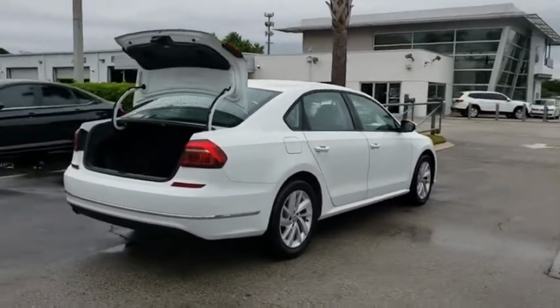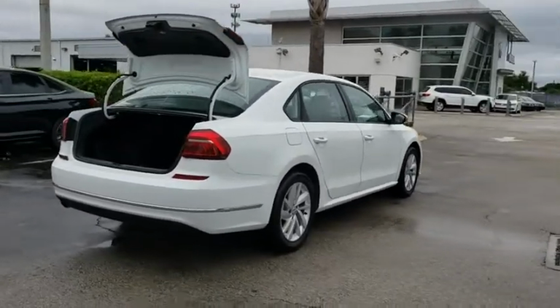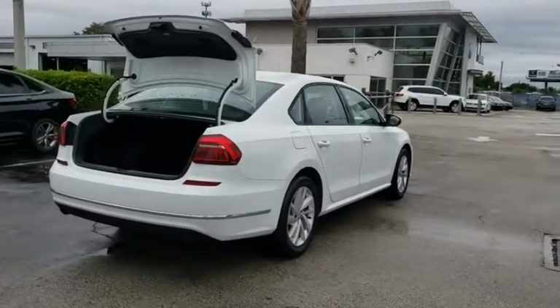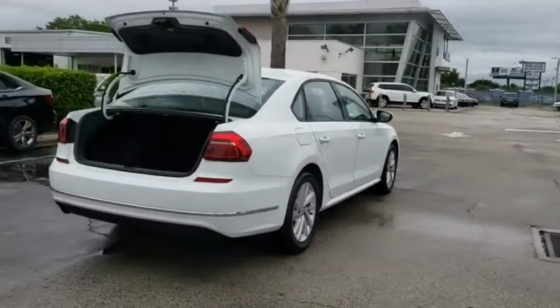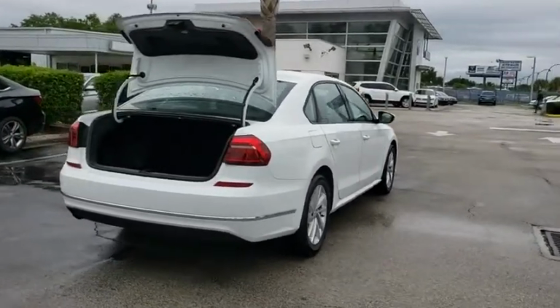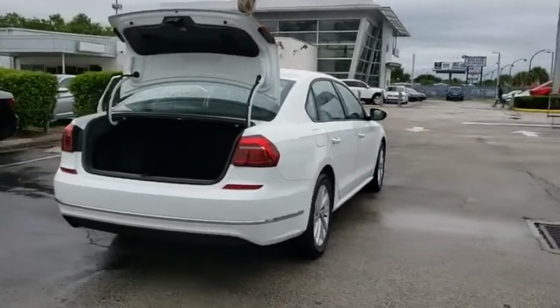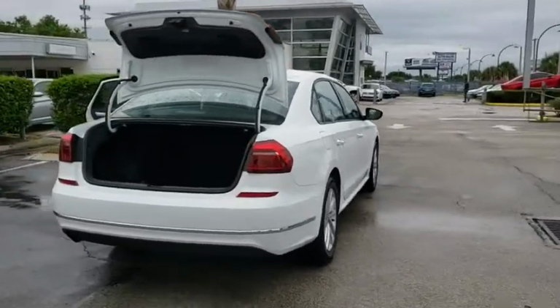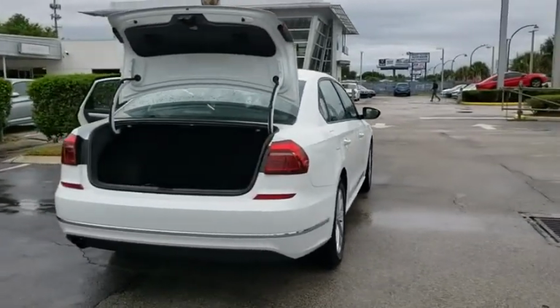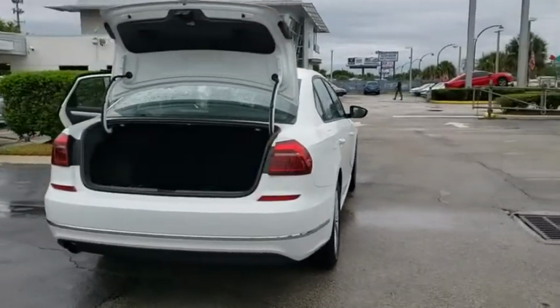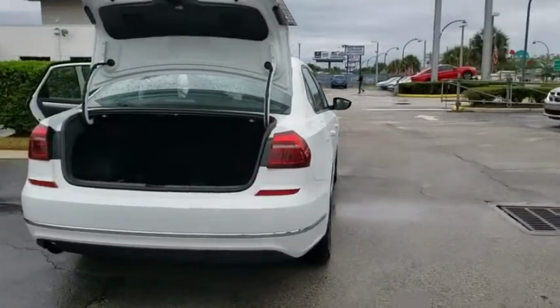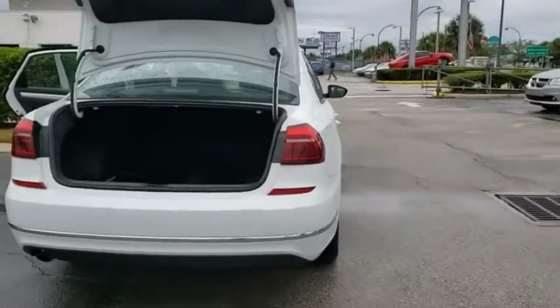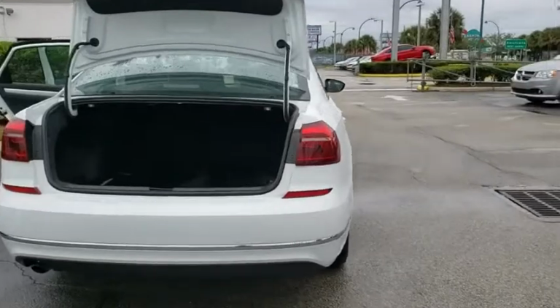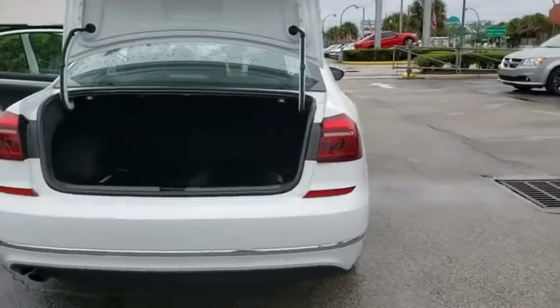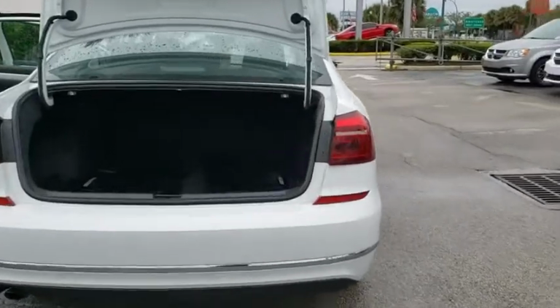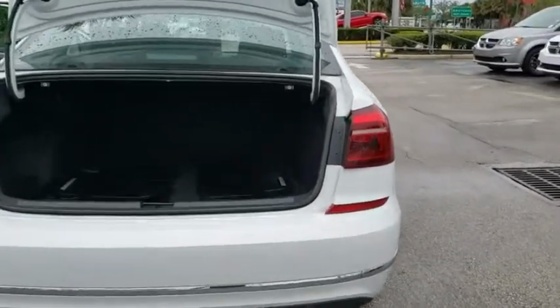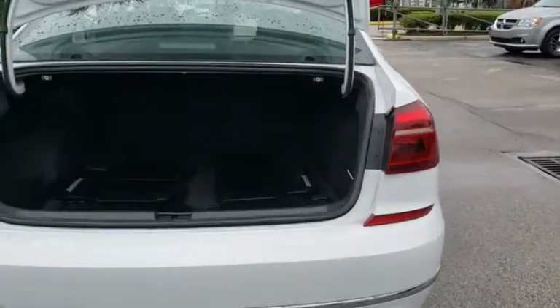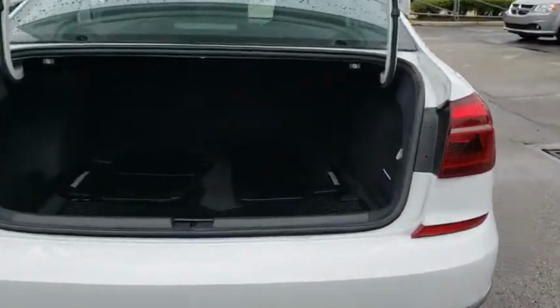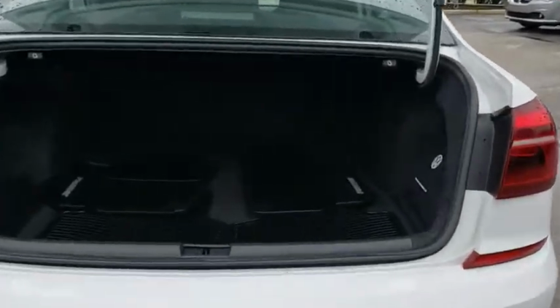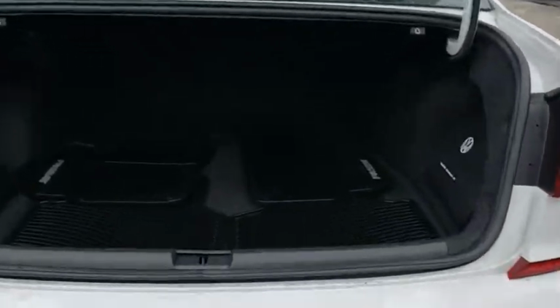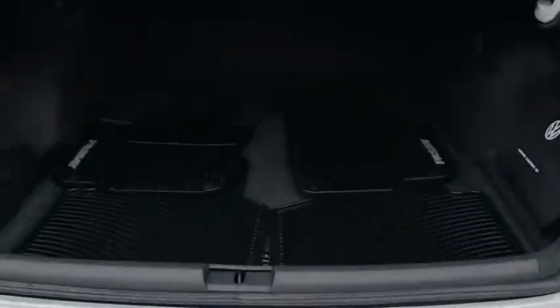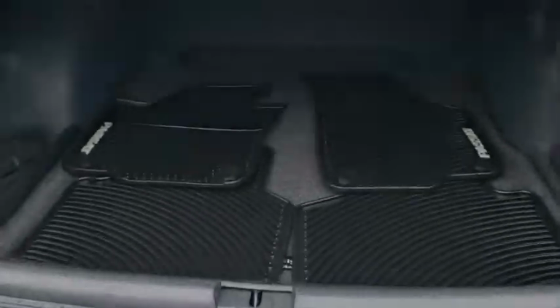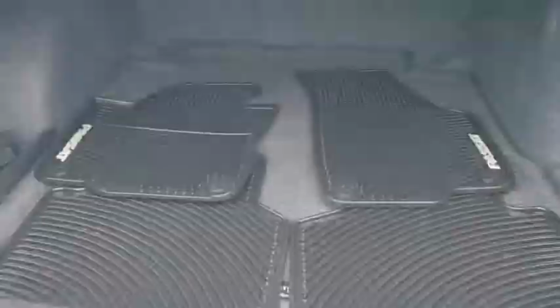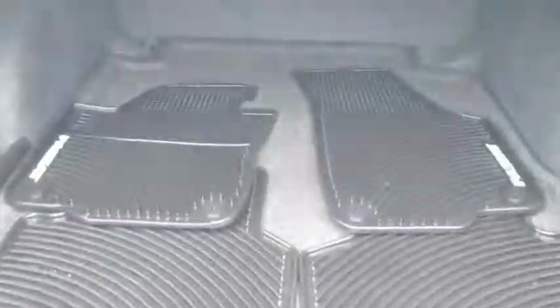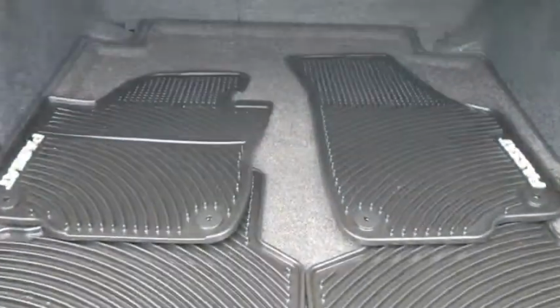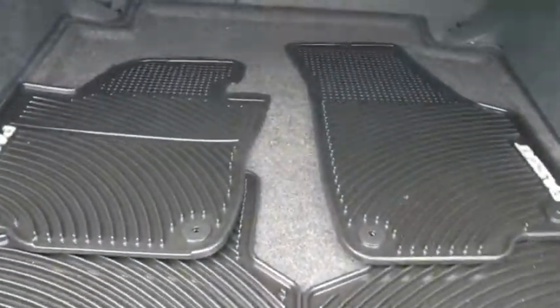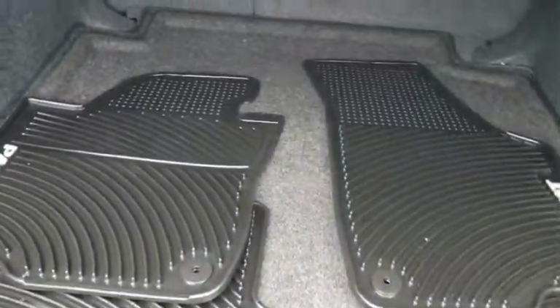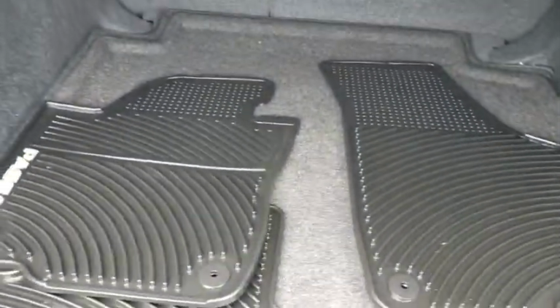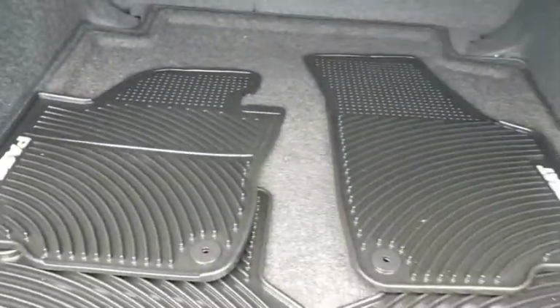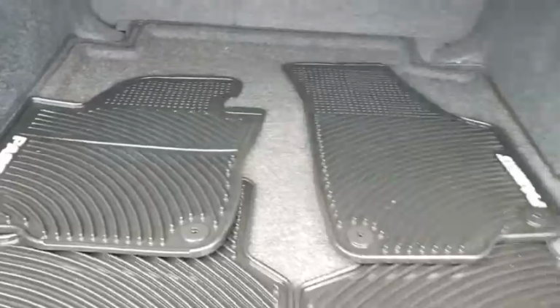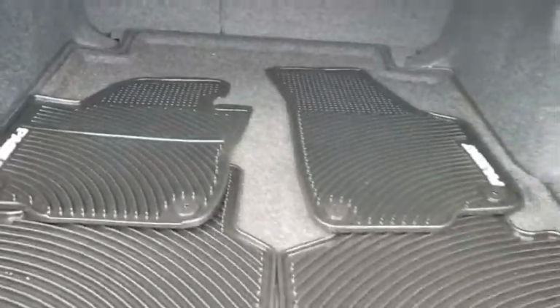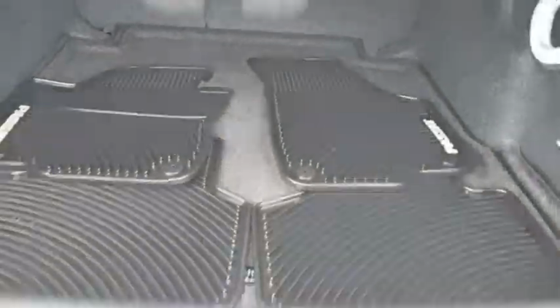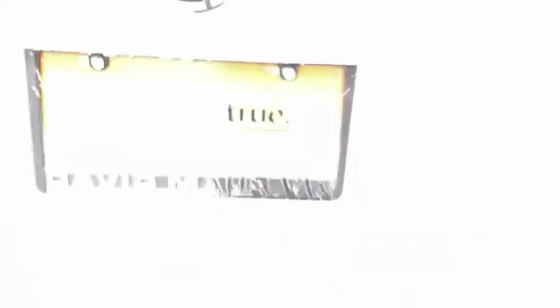Traction control, keyless entry, Bluetooth, dual airbags, alloy wheels, power steering, one owner, four-wheel disc brakes, electronic stability control.